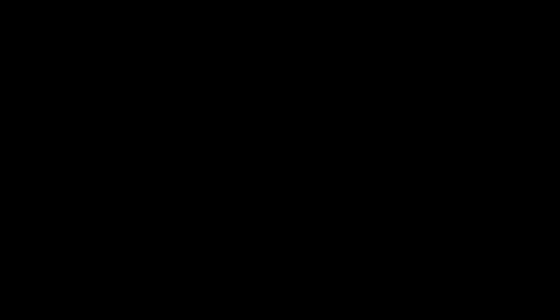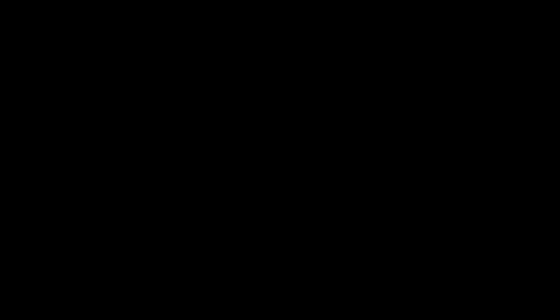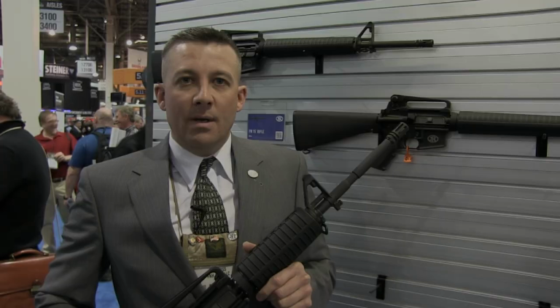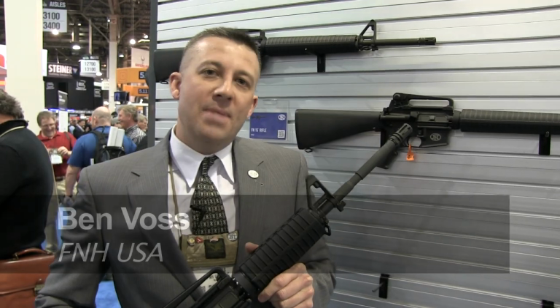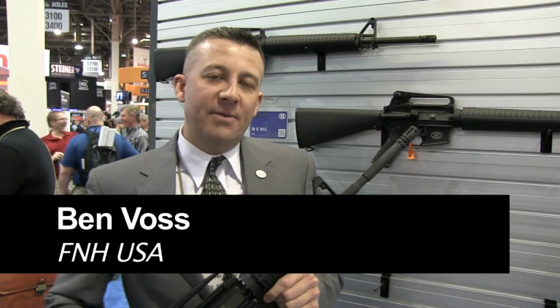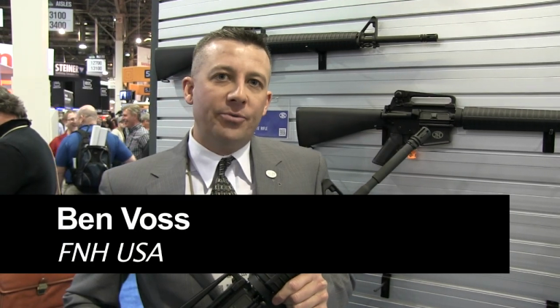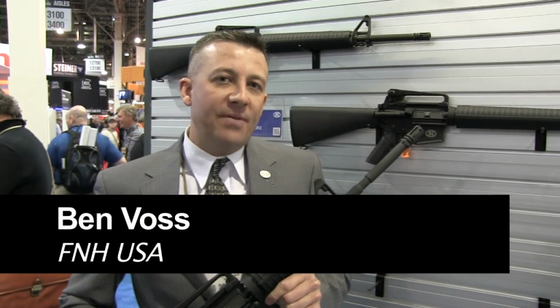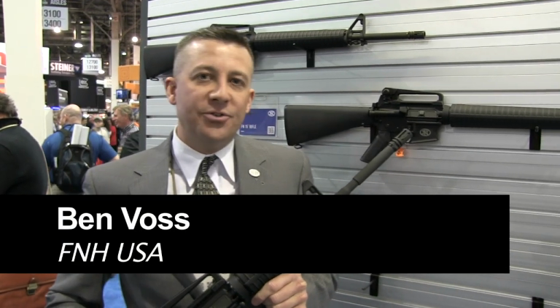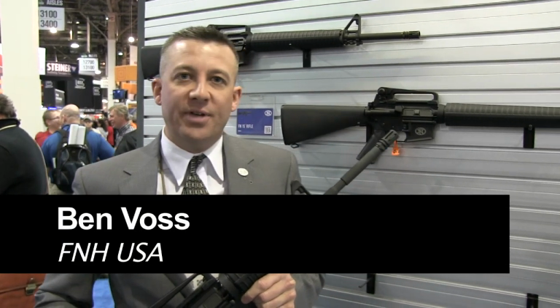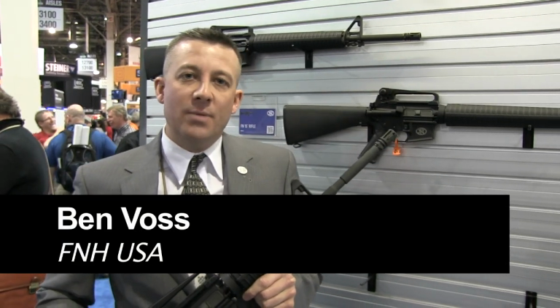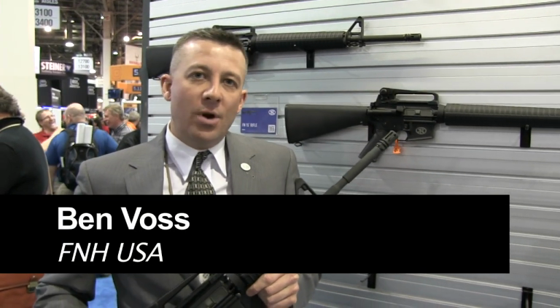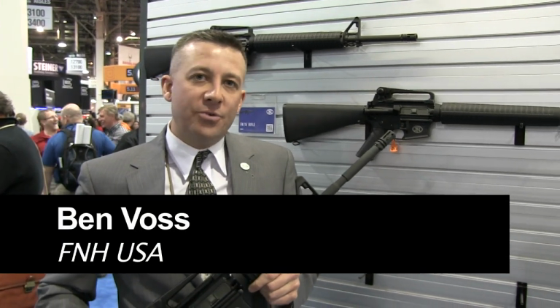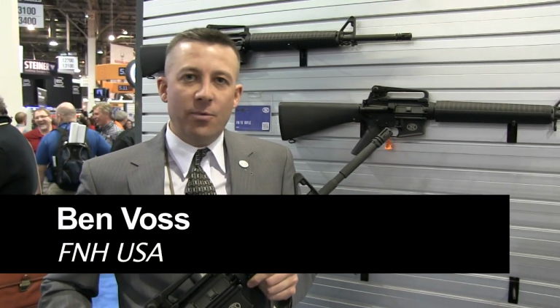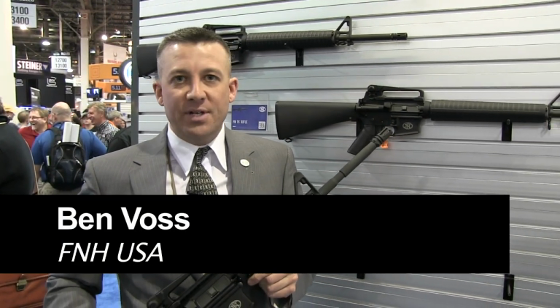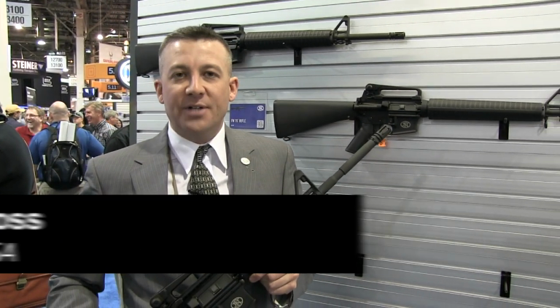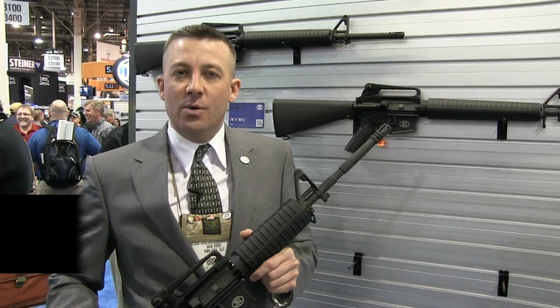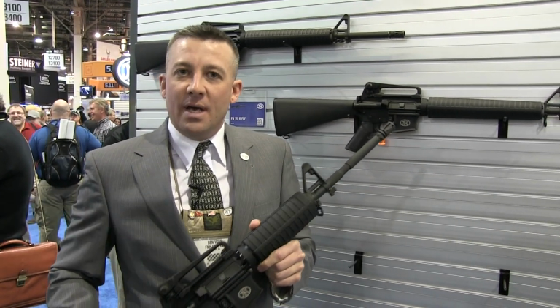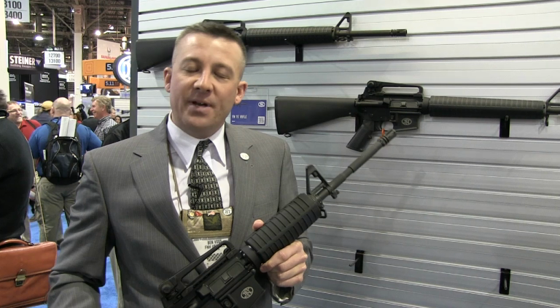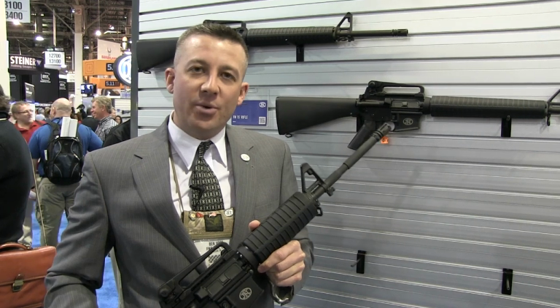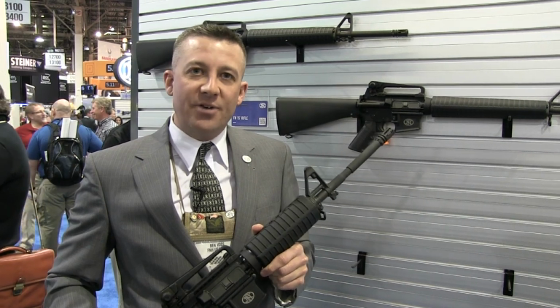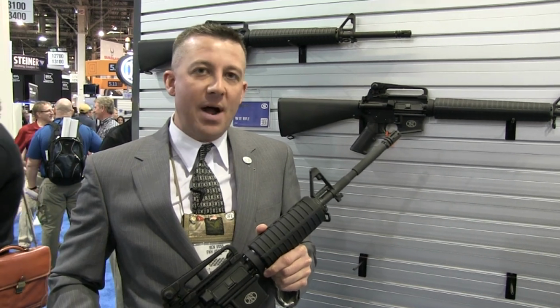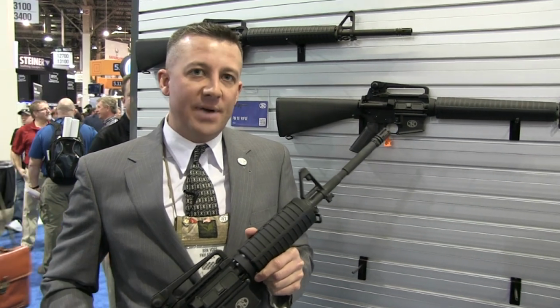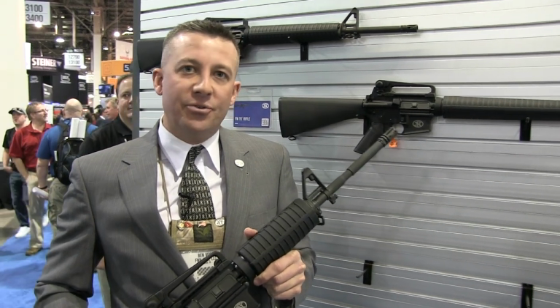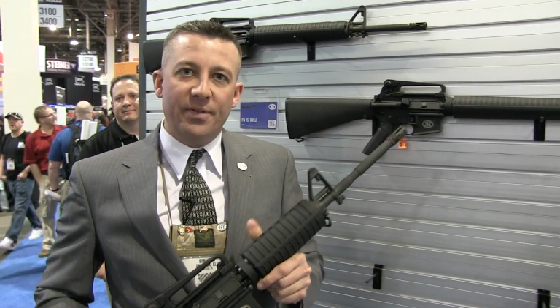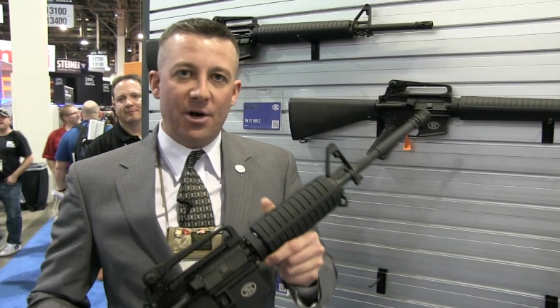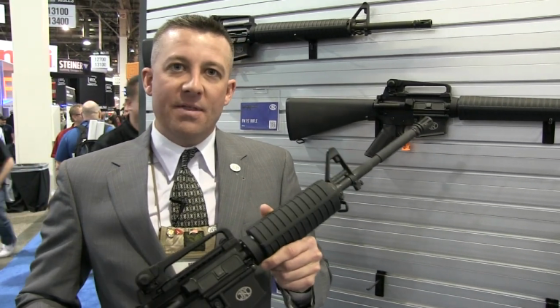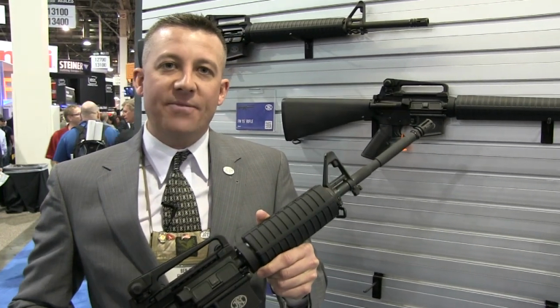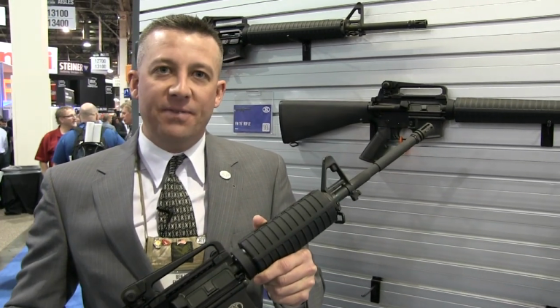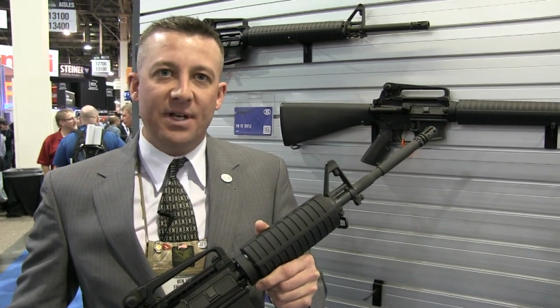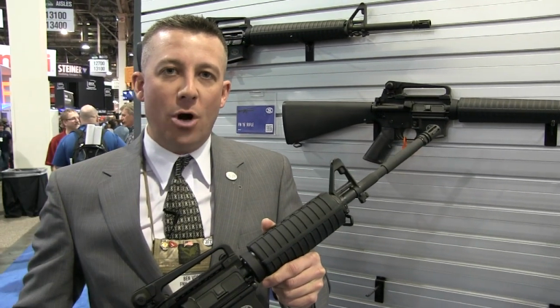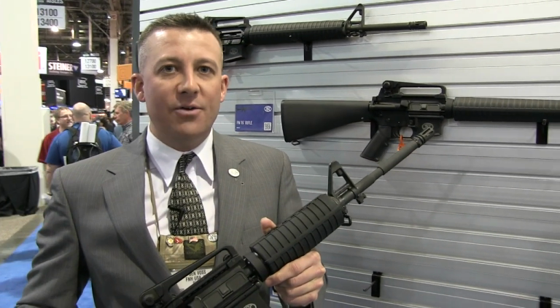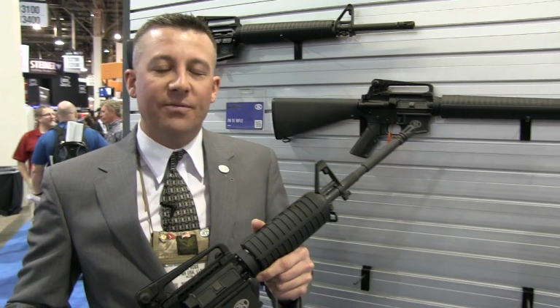I'm Benjamin Voss with FNH USA. We're here at the 2014 SHOT Show, and FNH USA is proud to announce, new for this year, the FN15 carbine and rifle.